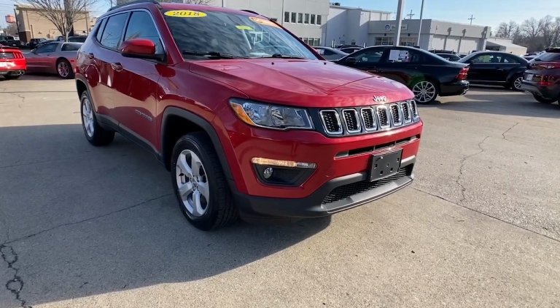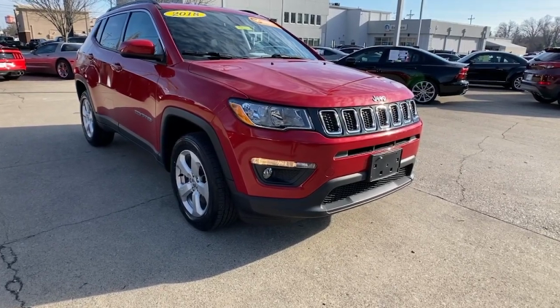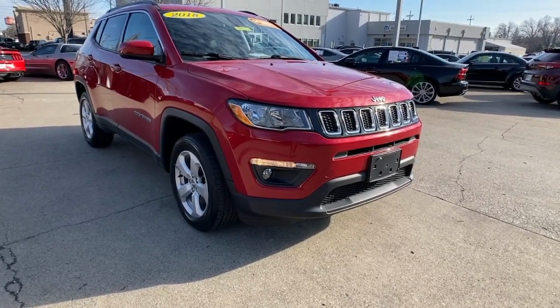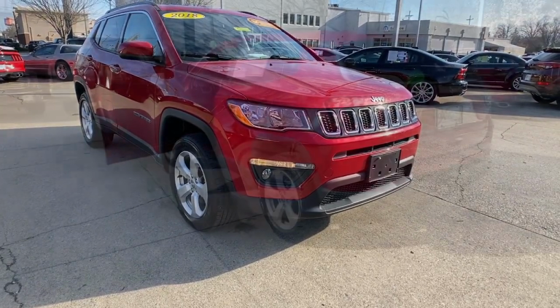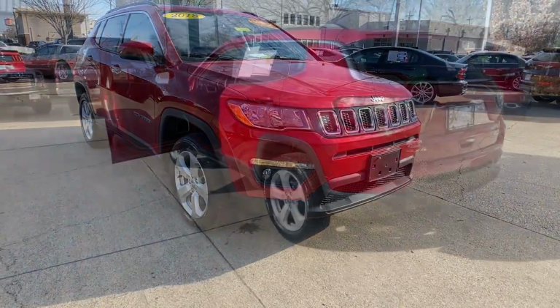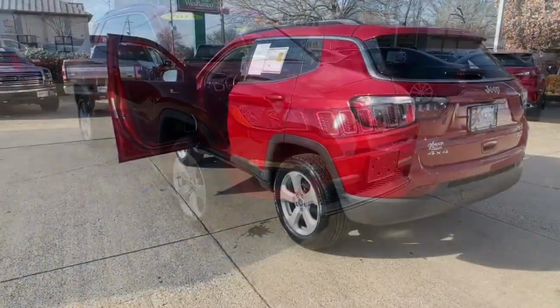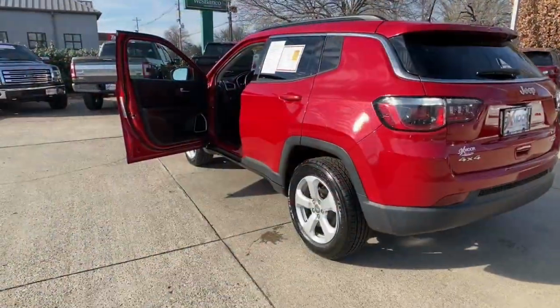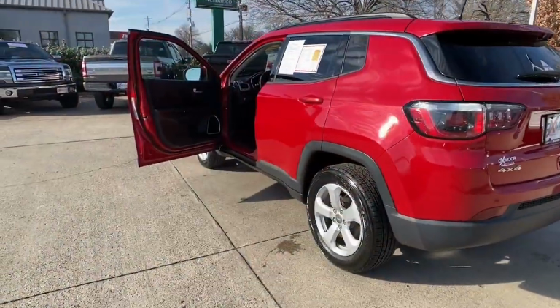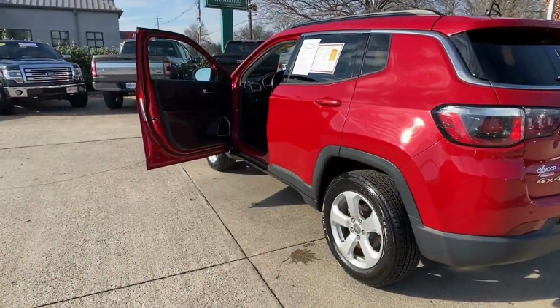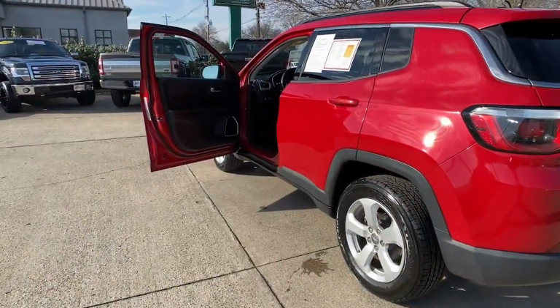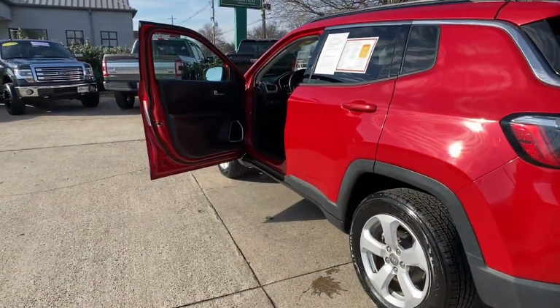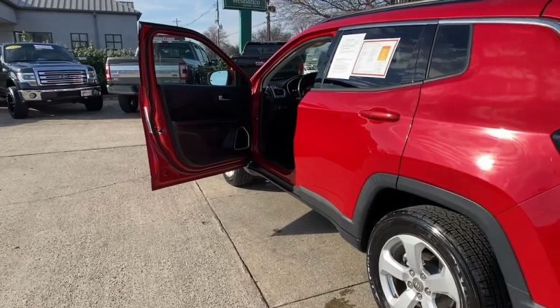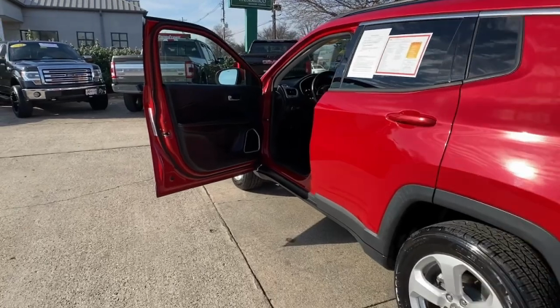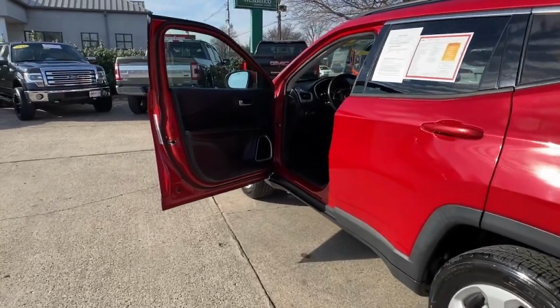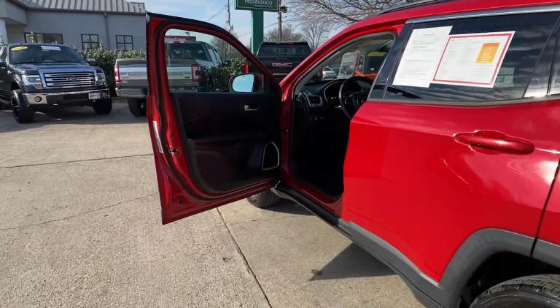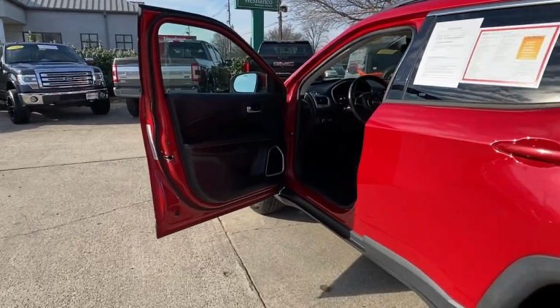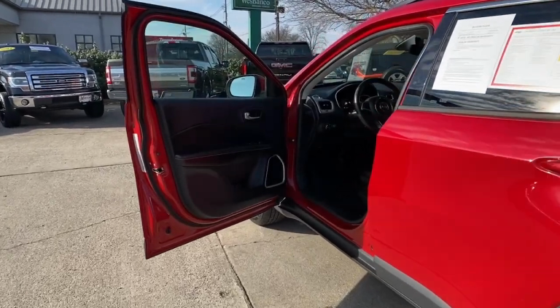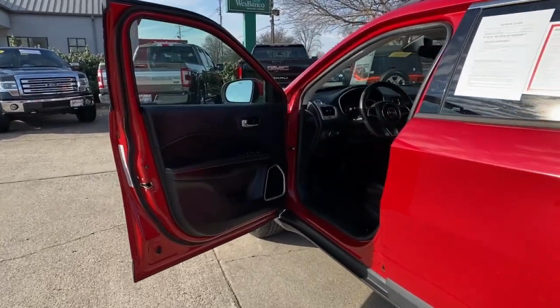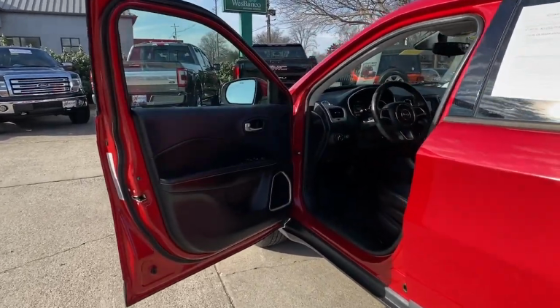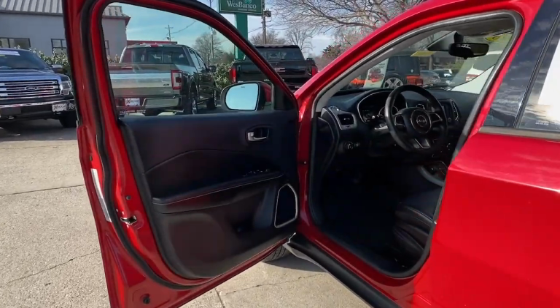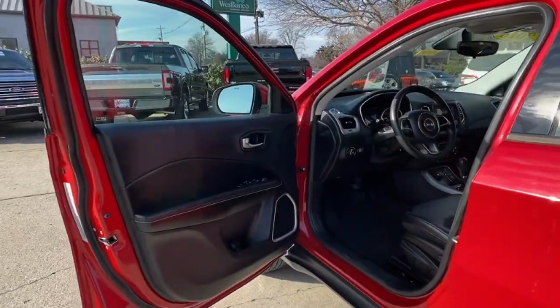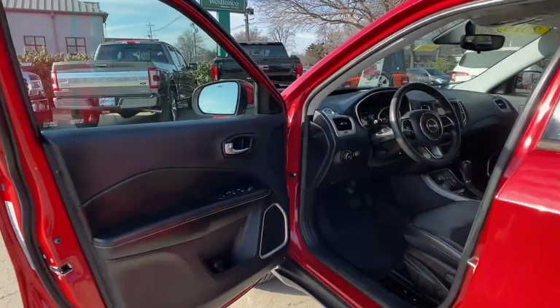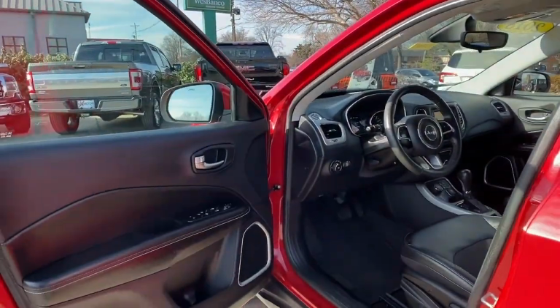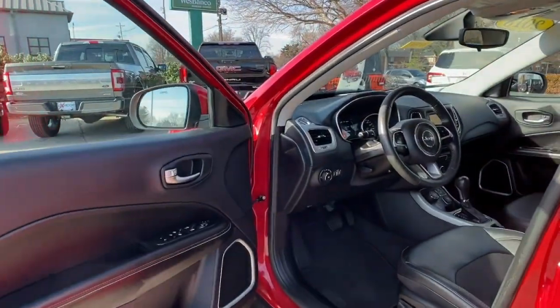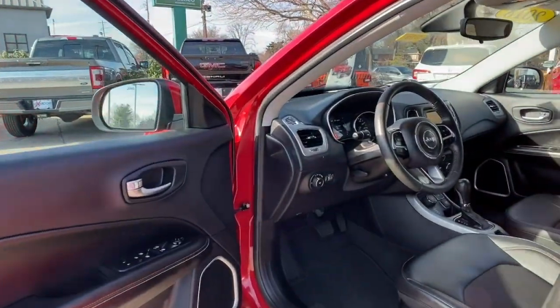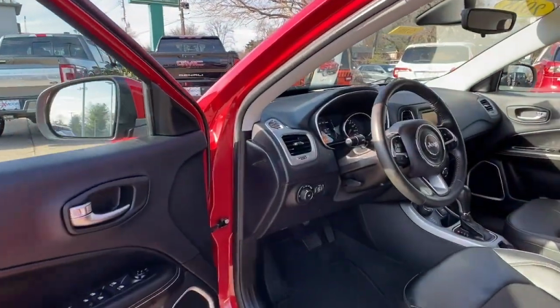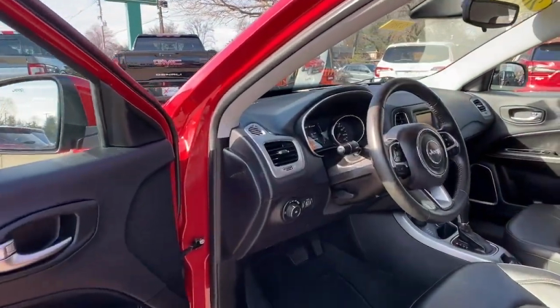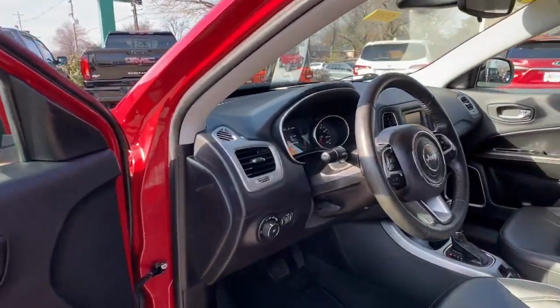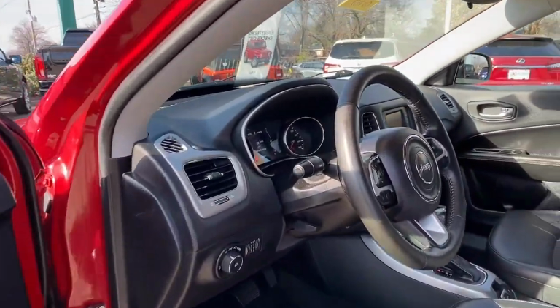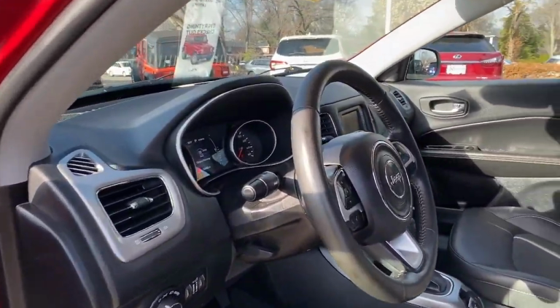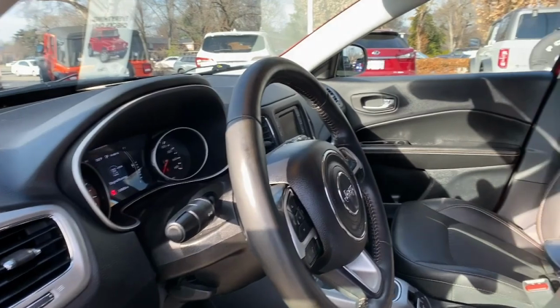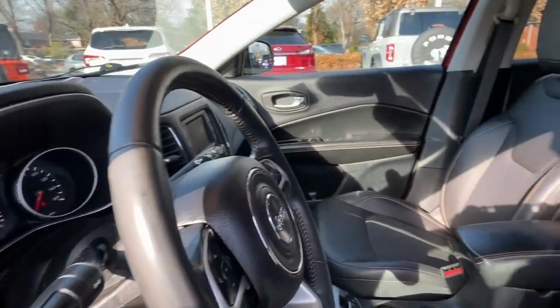It offers the perfect blend of SUV versatility and state-of-the-art safety technology. These are just some of the great options this vehicle comes with.